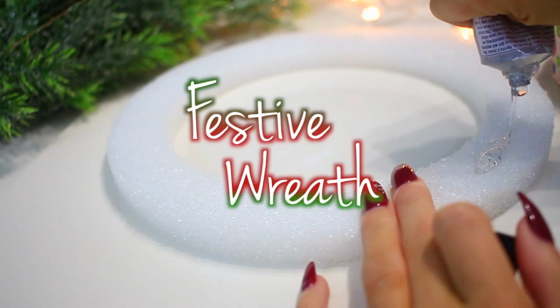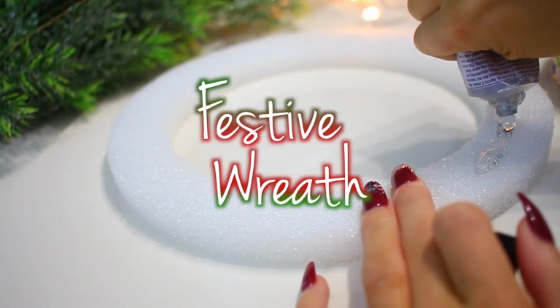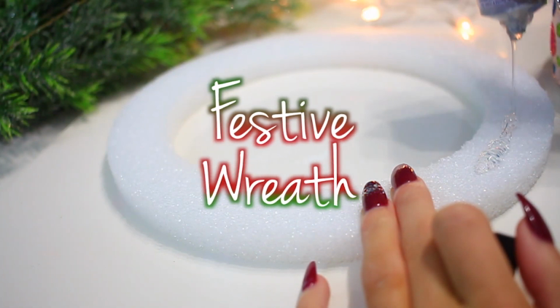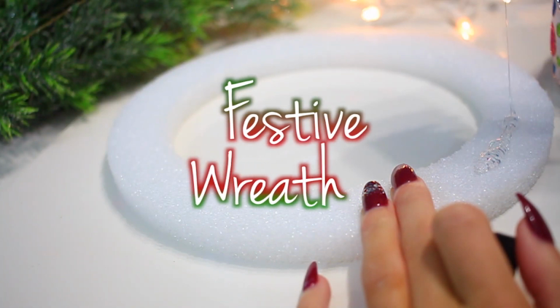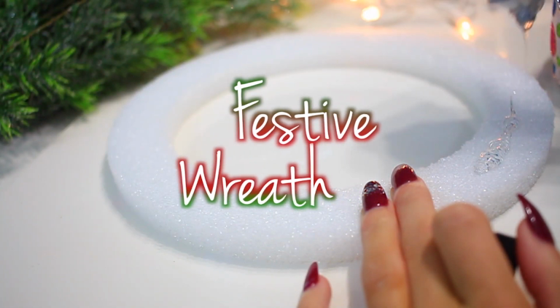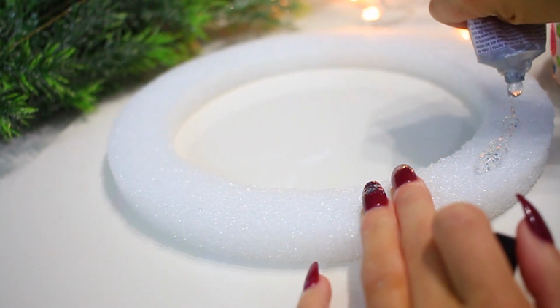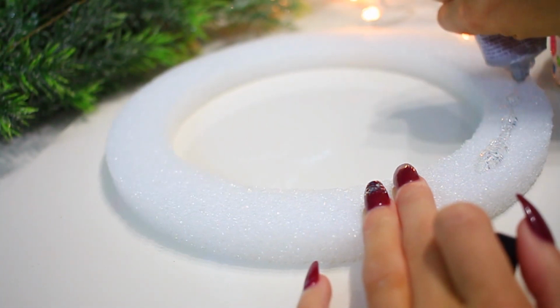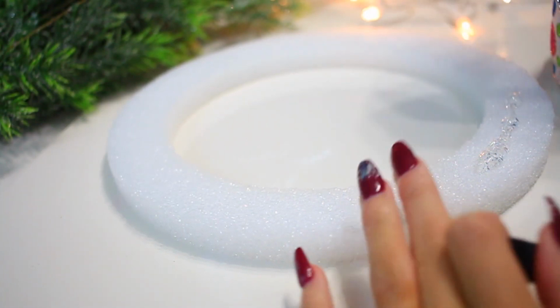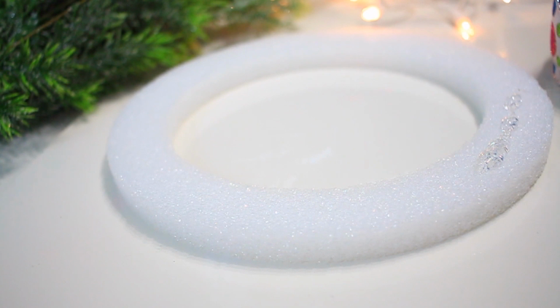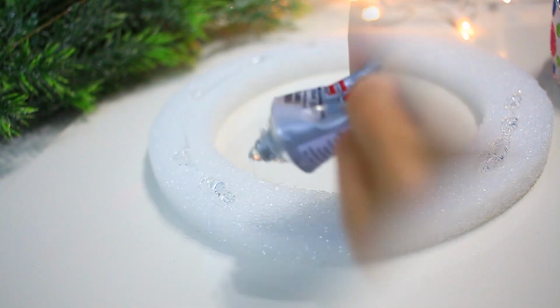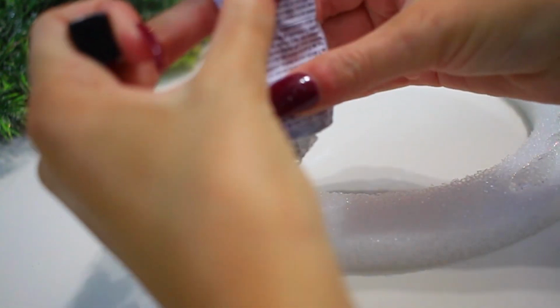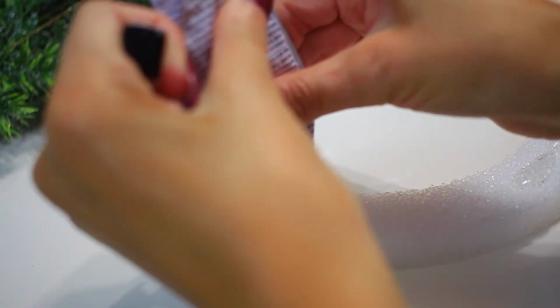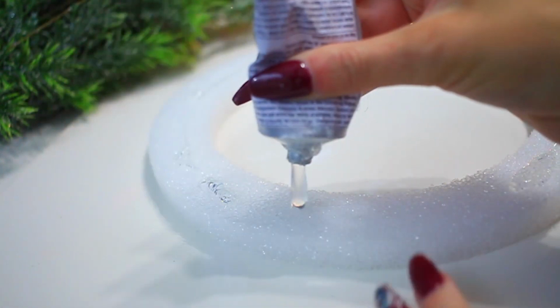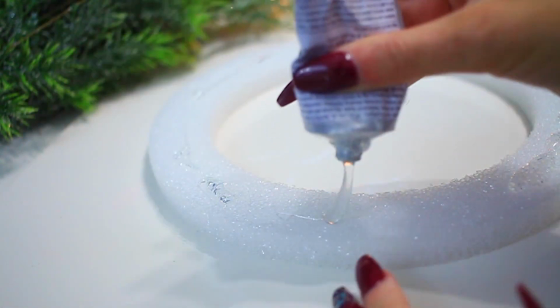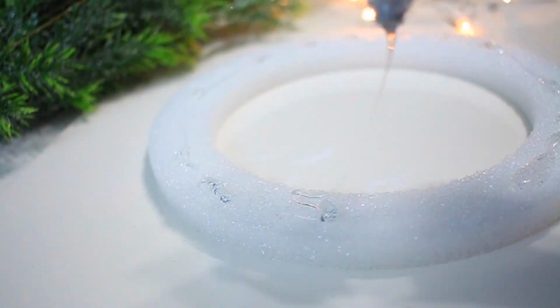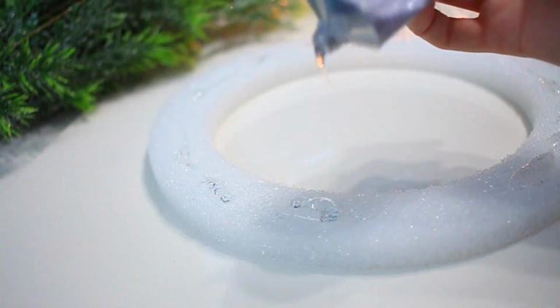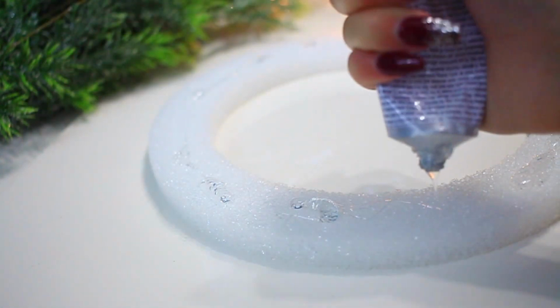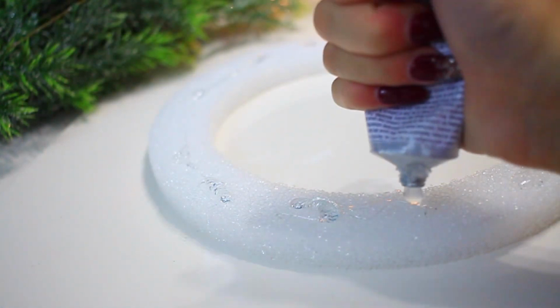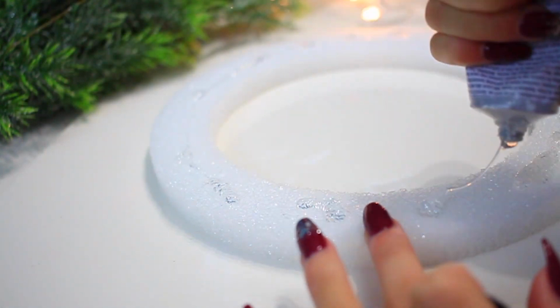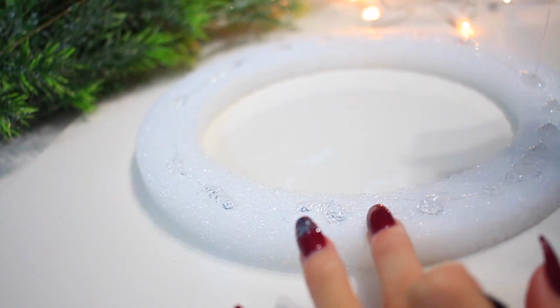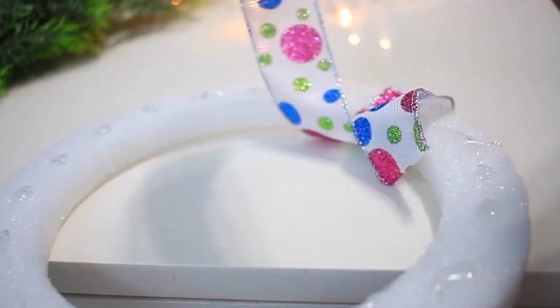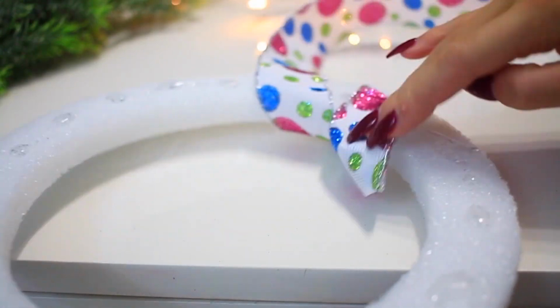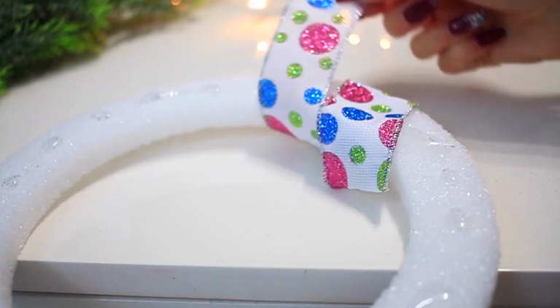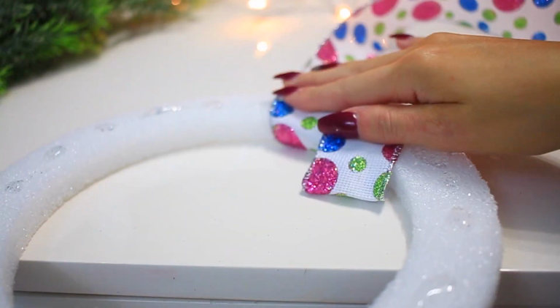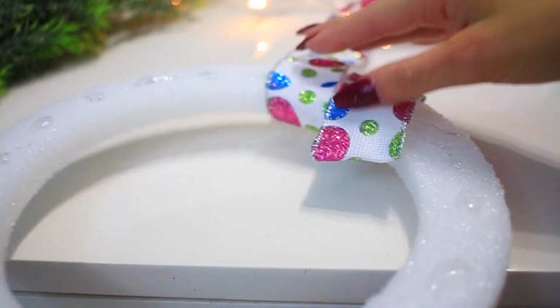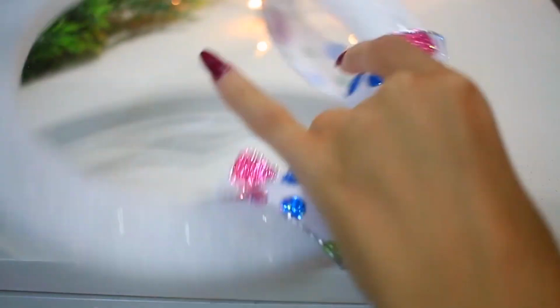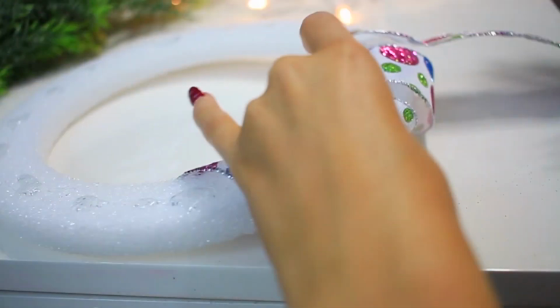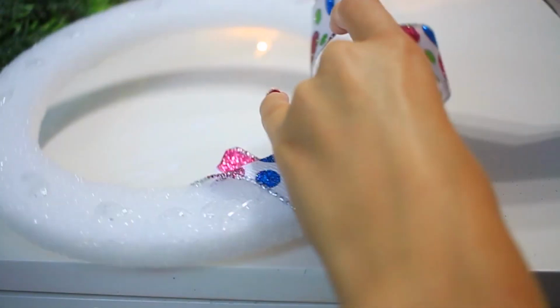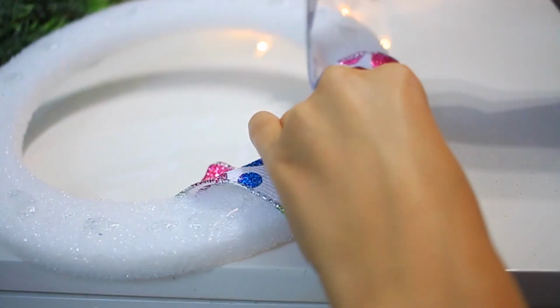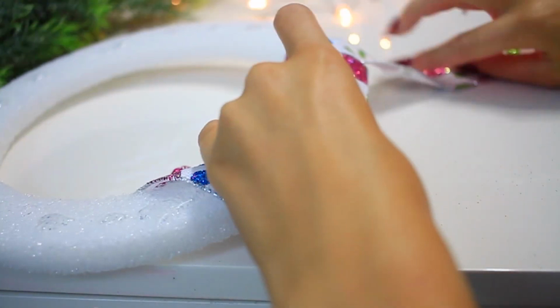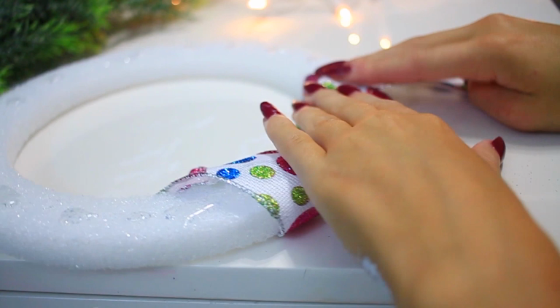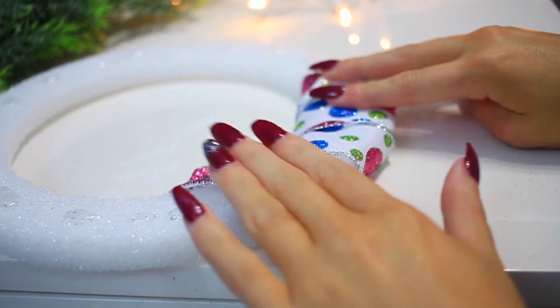Last, for this DIY girly wreath, start with a styrofoam circle and place glue around the entire top half of the styrofoam. Next, you want to take some really cute ribbon and wrap it around the styrofoam, pressing it down into the glue as you go.